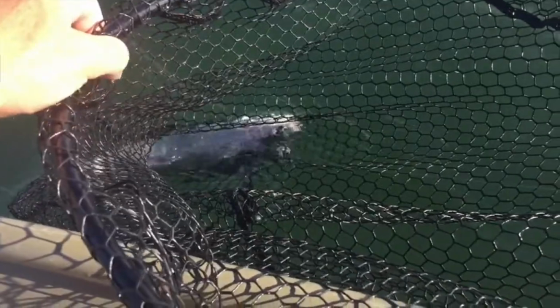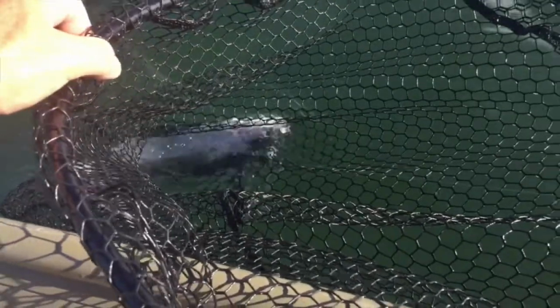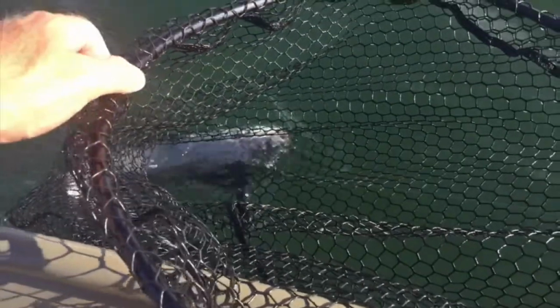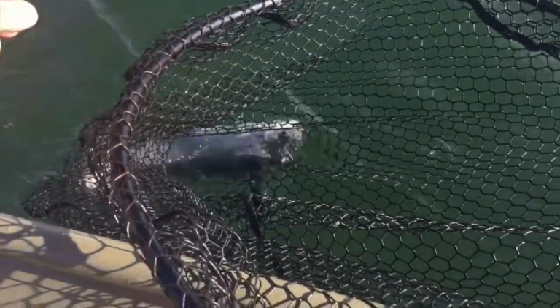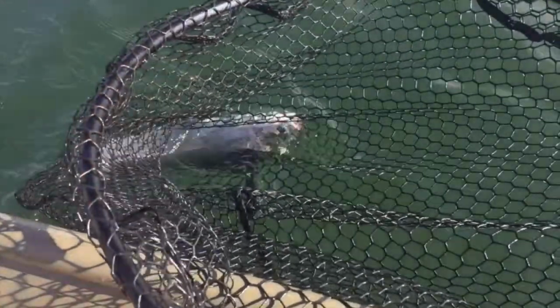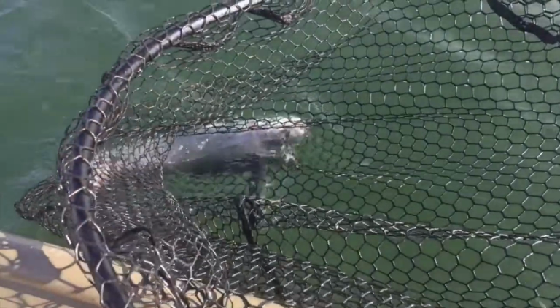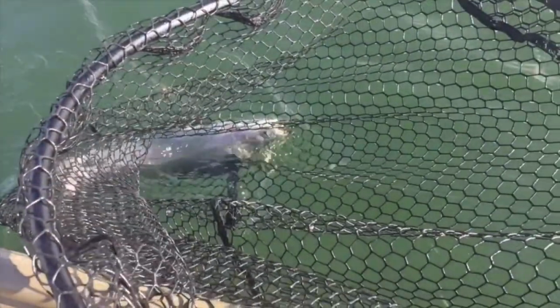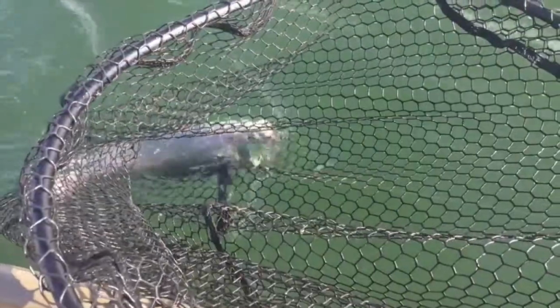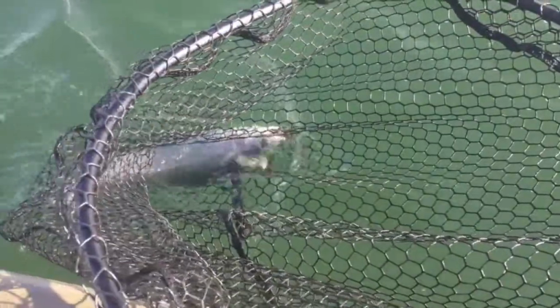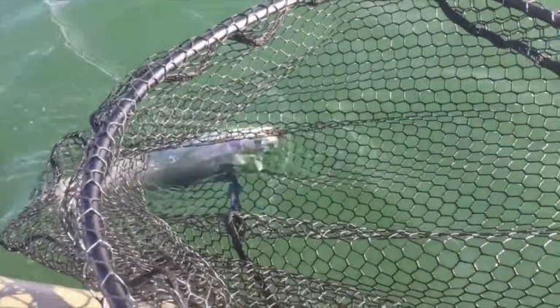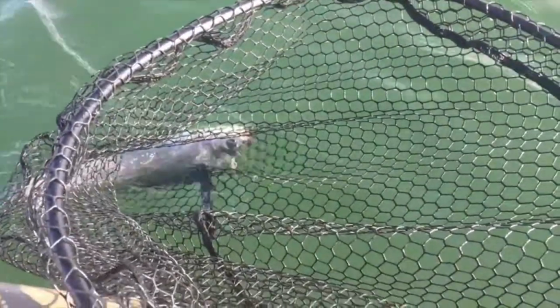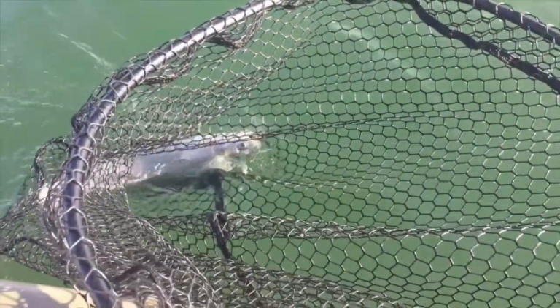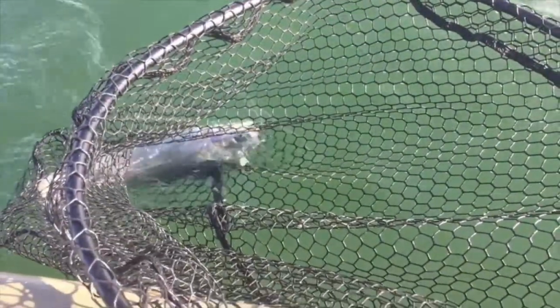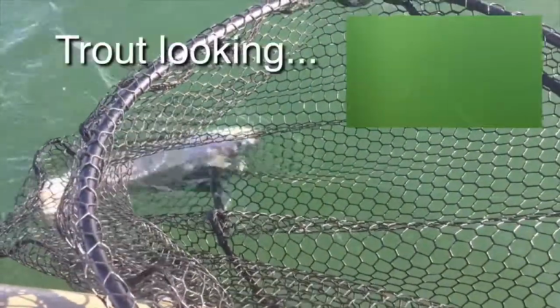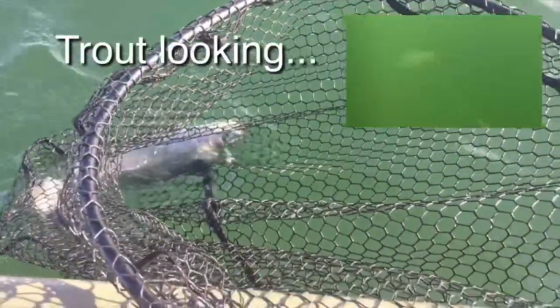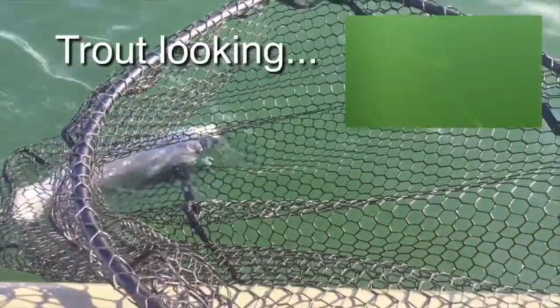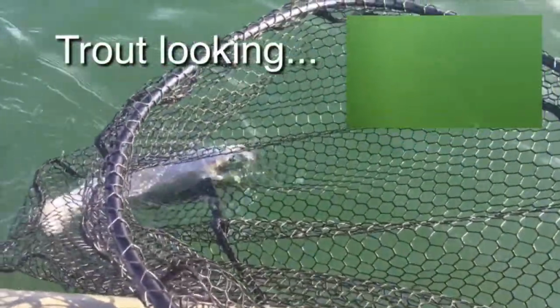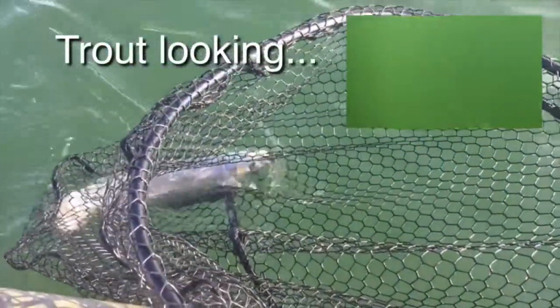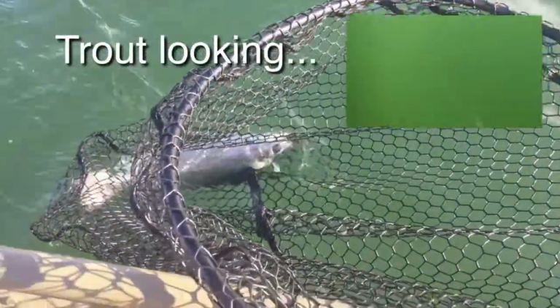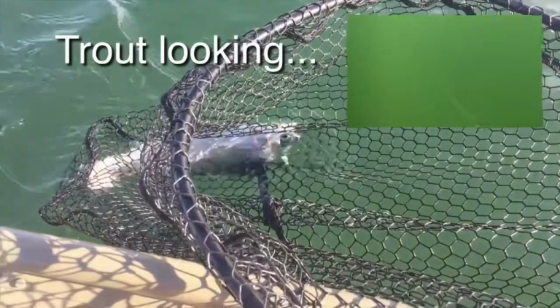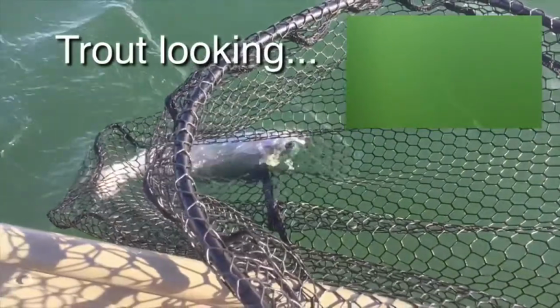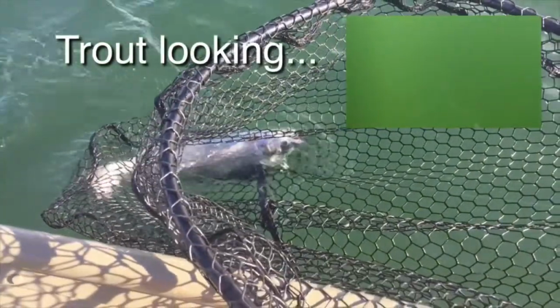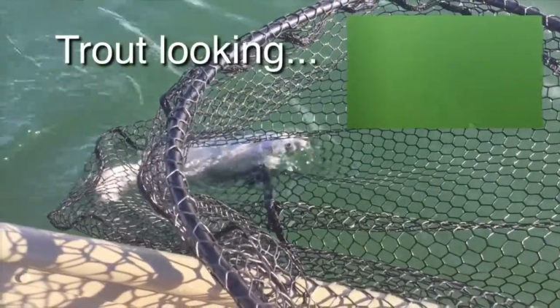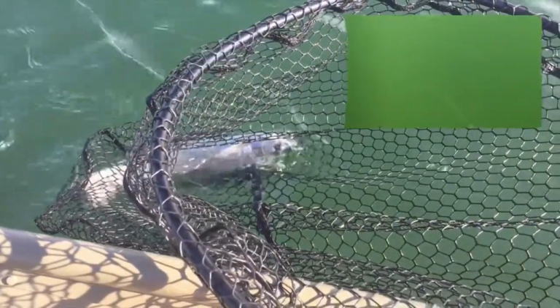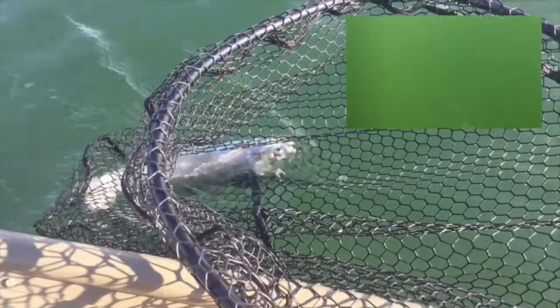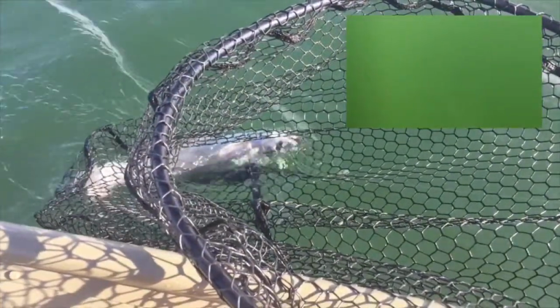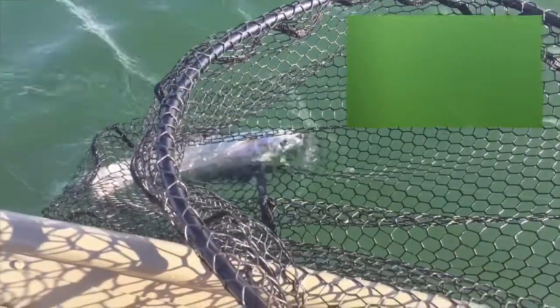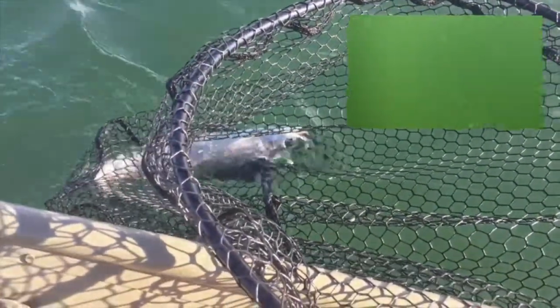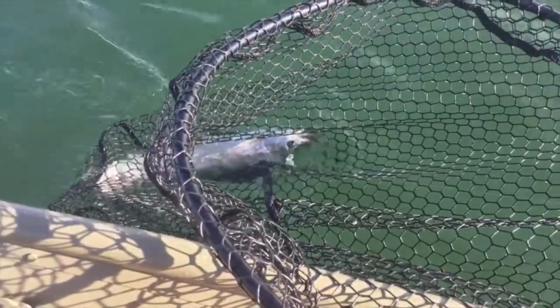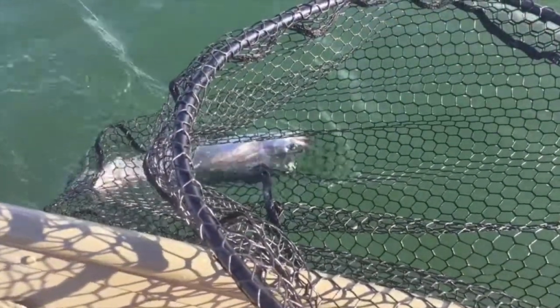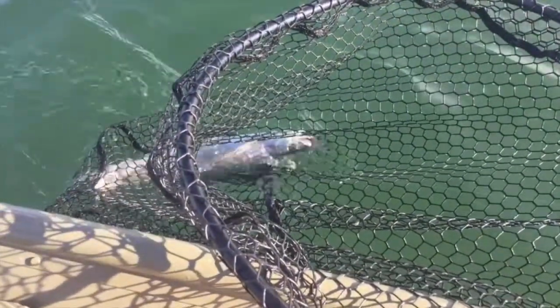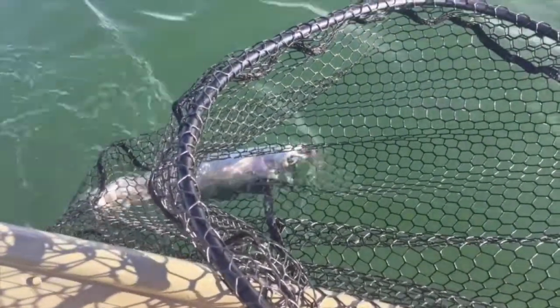Alright, we've got our first one in the boat this morning. Got it on the brown pattern again with the red bead and the red hook. So we're going to pull this one out and take a quick measurement and get him back in the water.